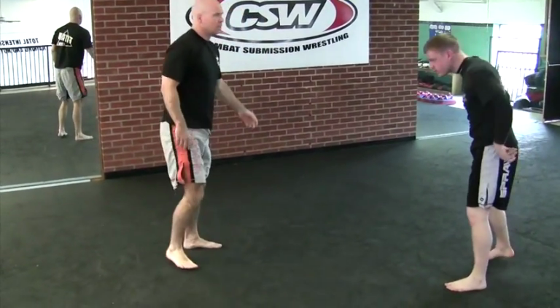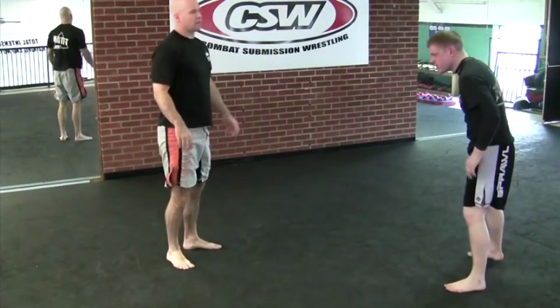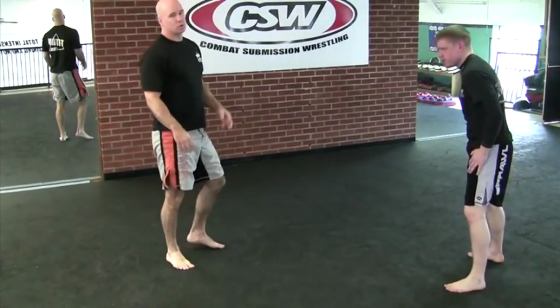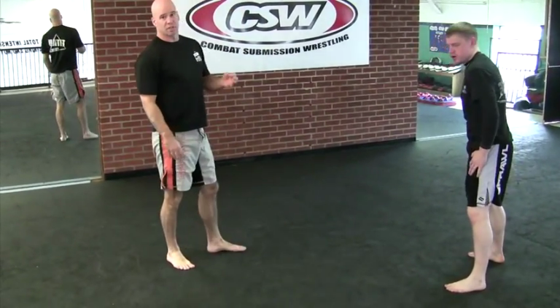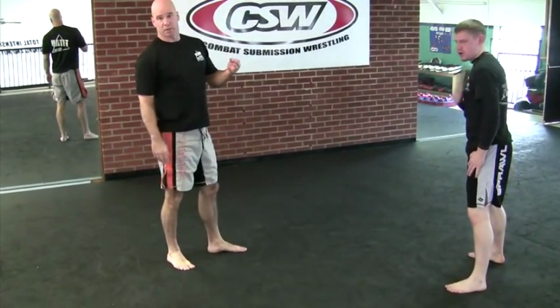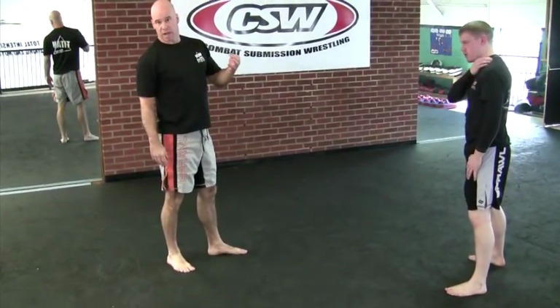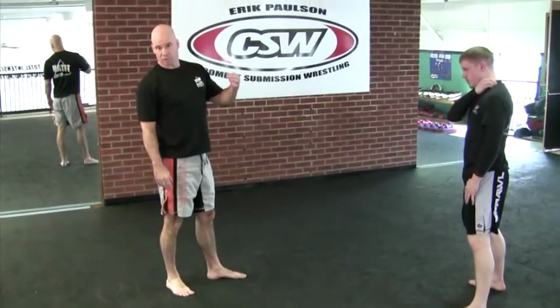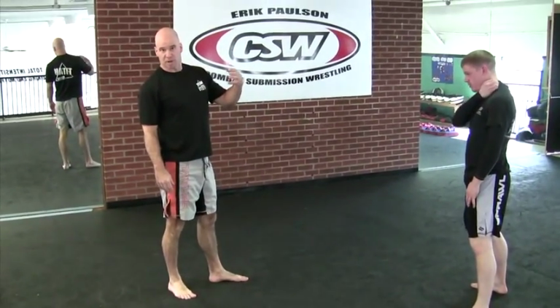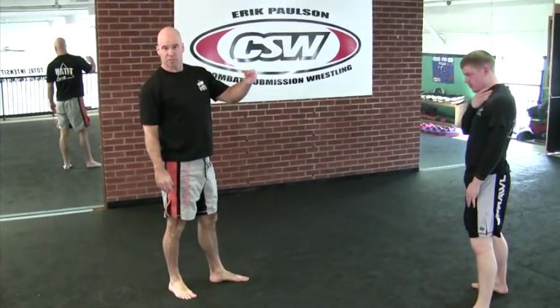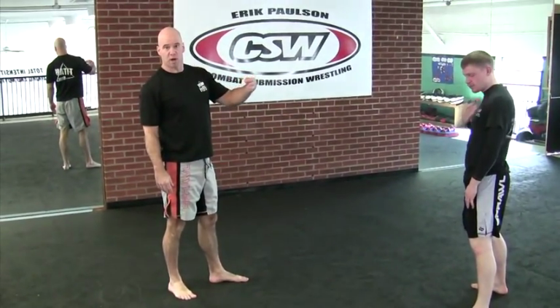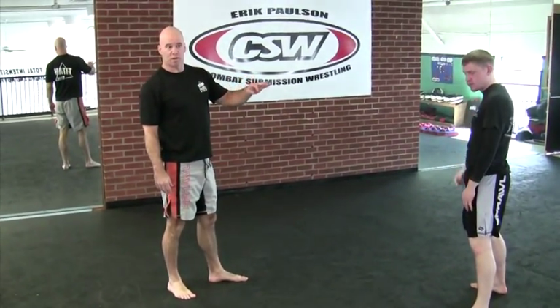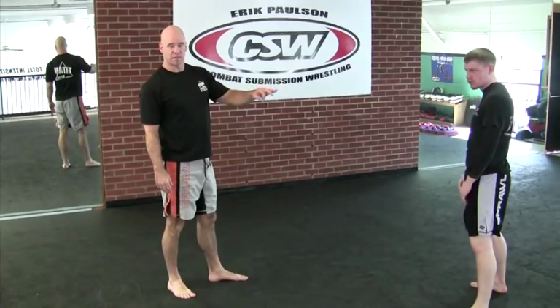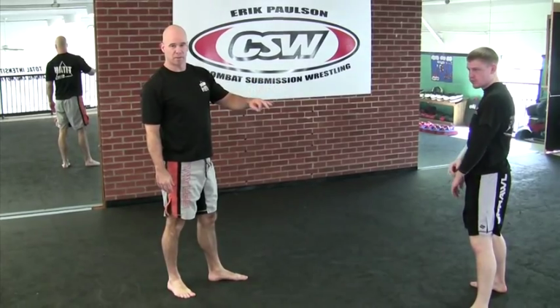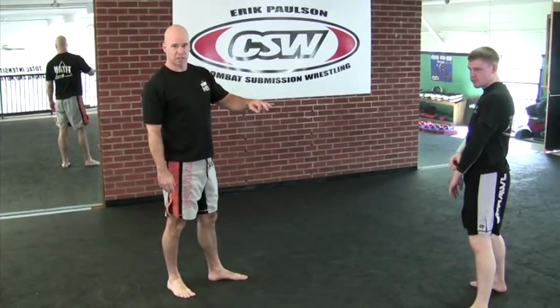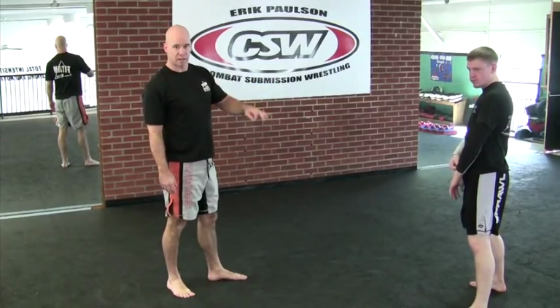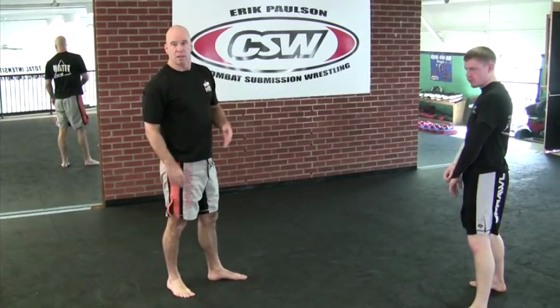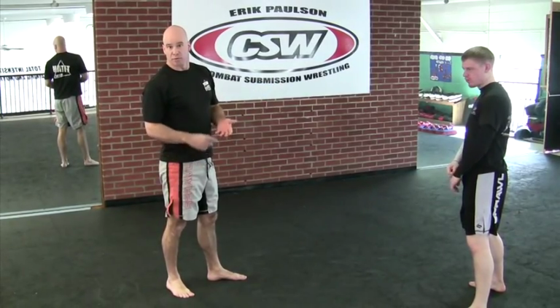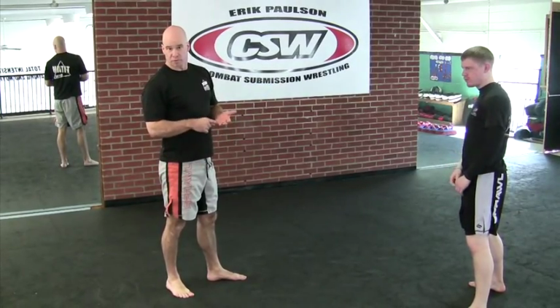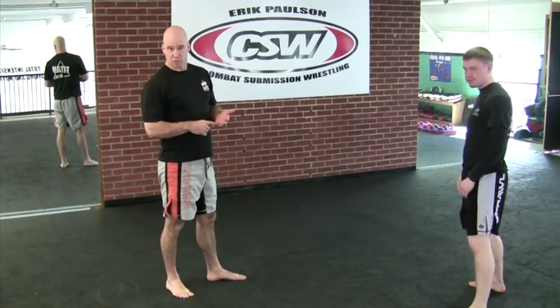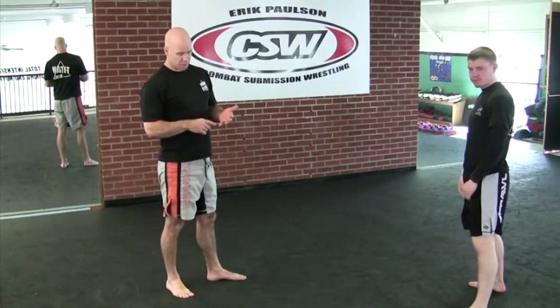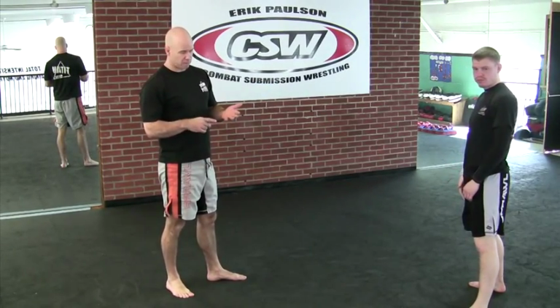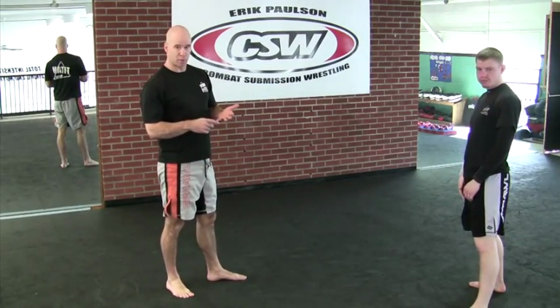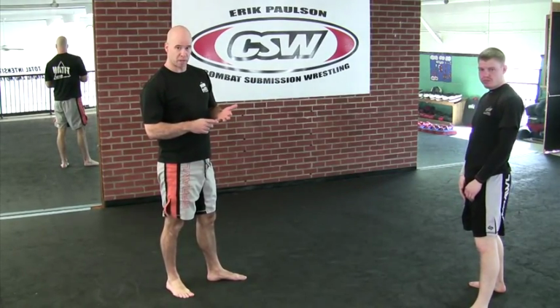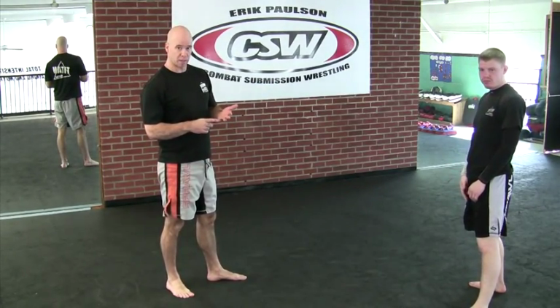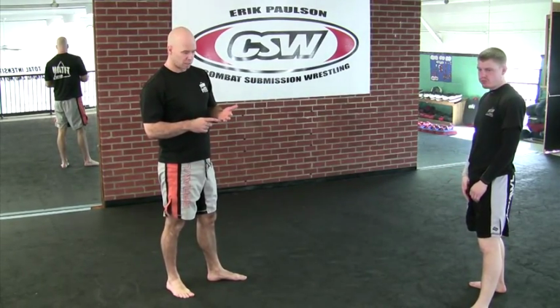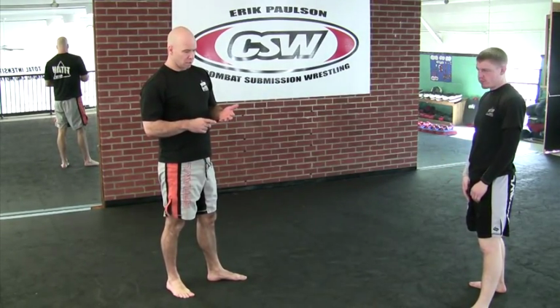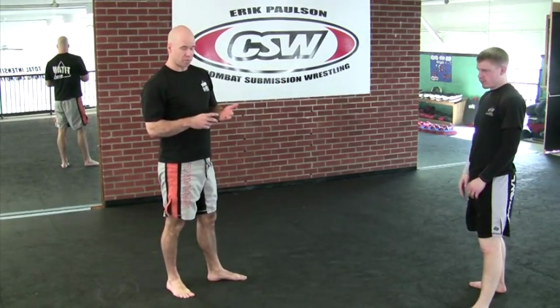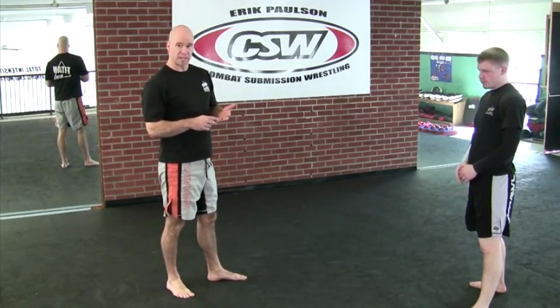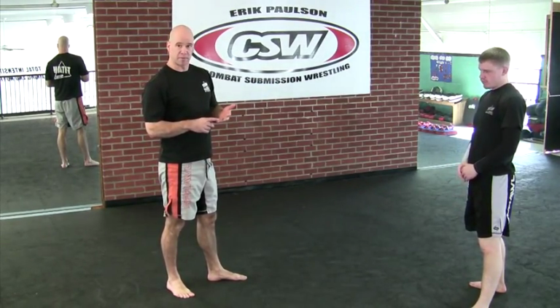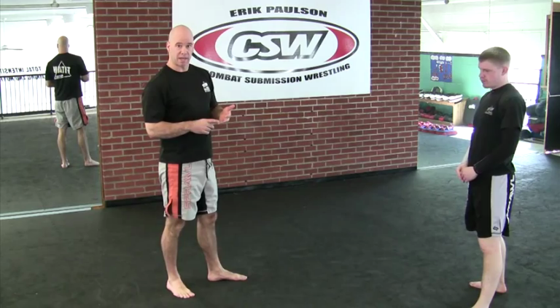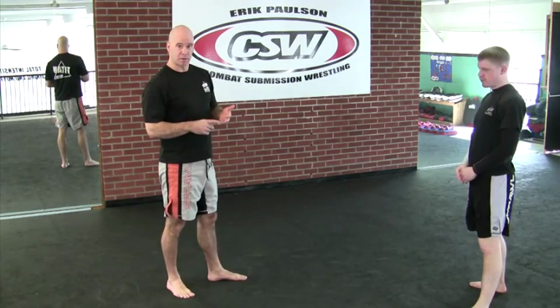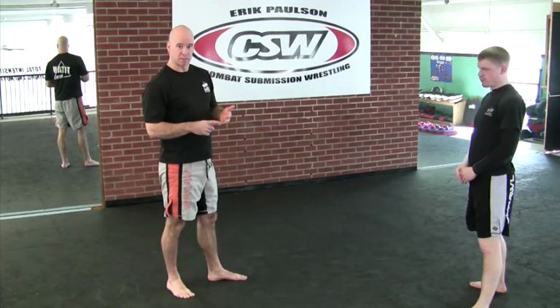And those are the different options off the sprawl, off of his double leg shot — for your front choke by pulling guard, or finishing from the half guard position.